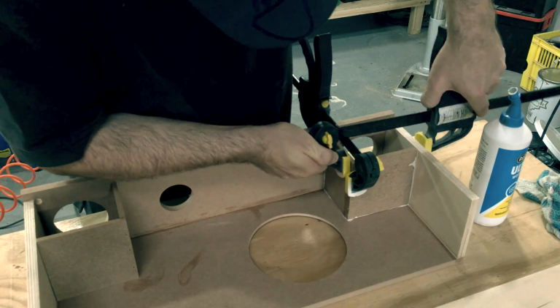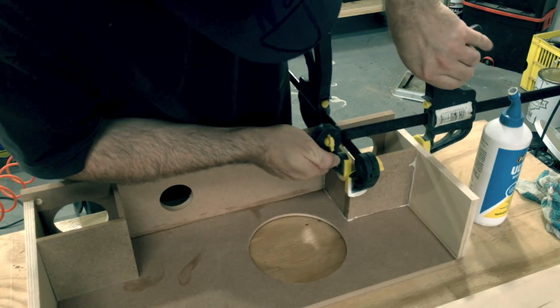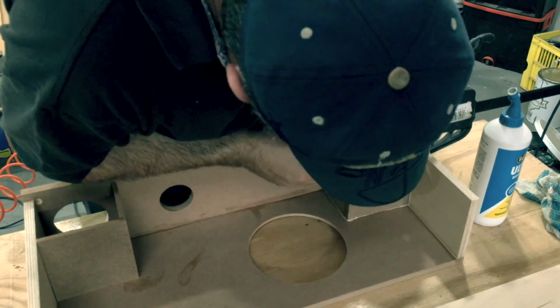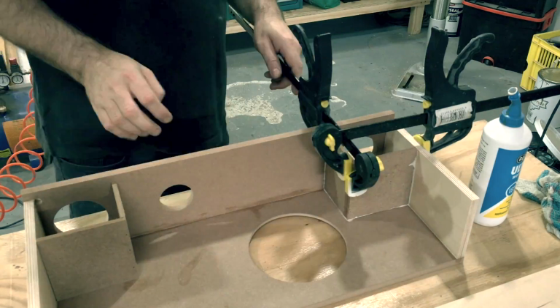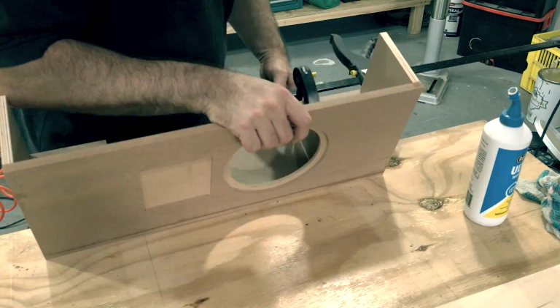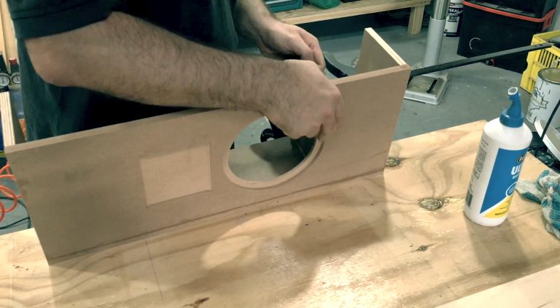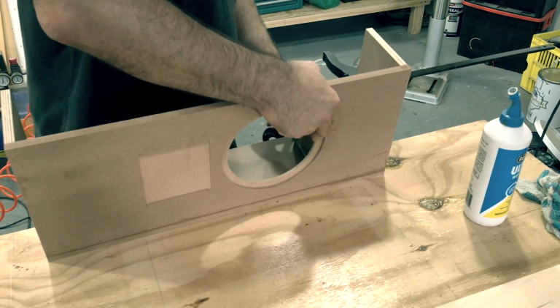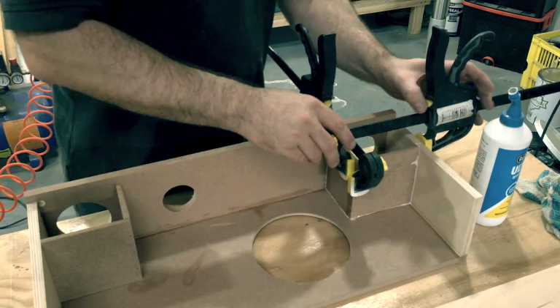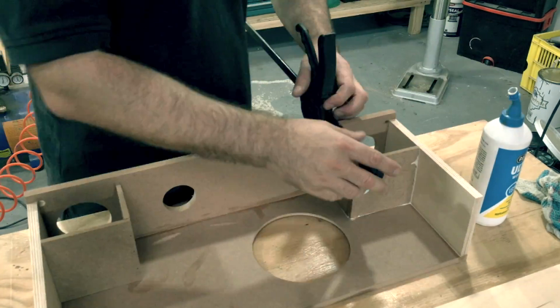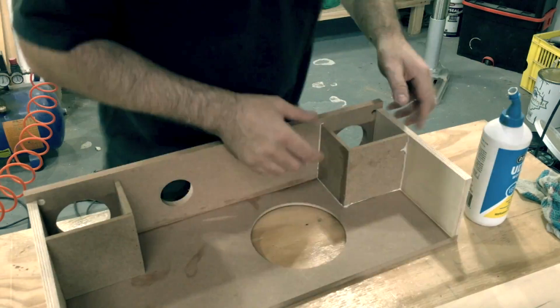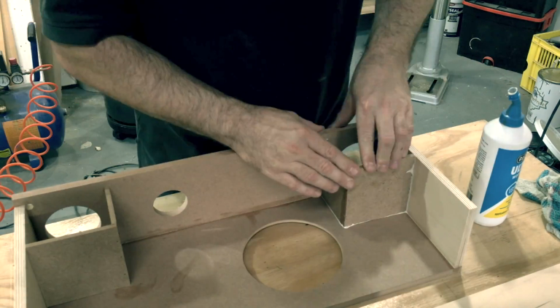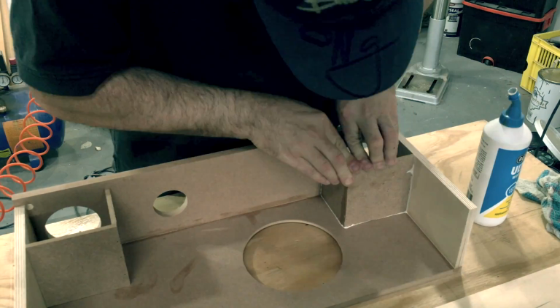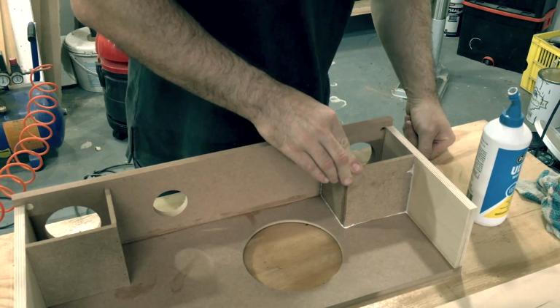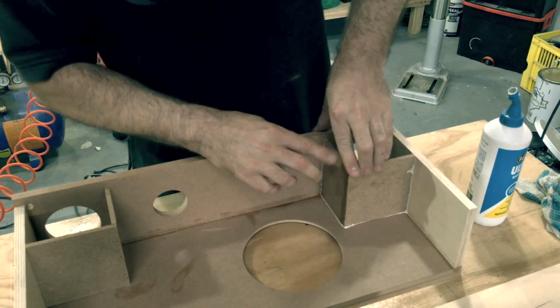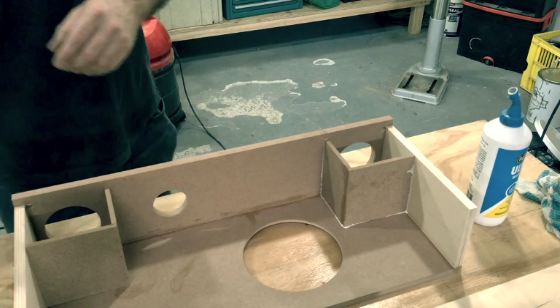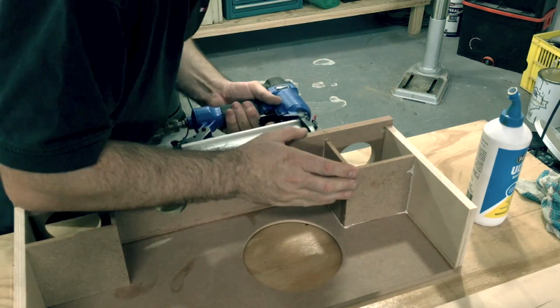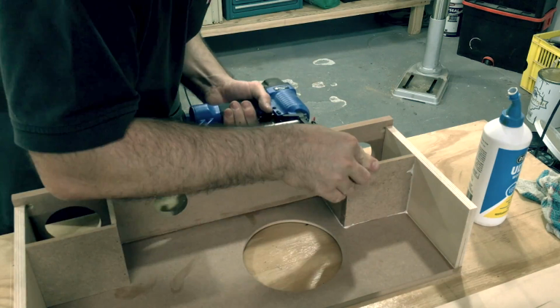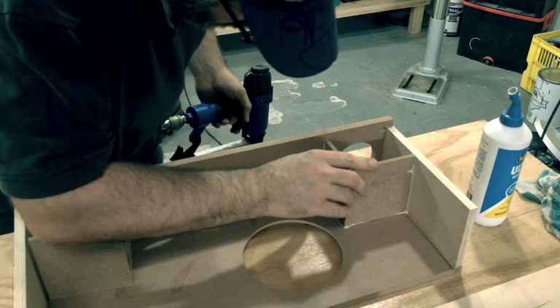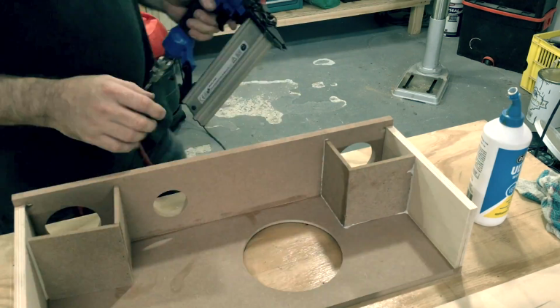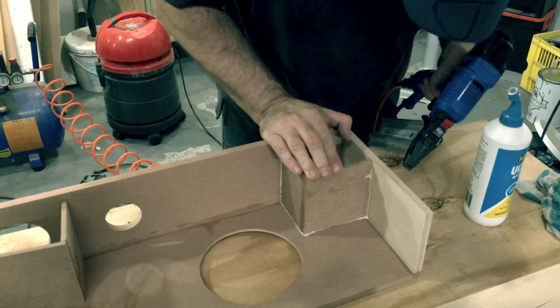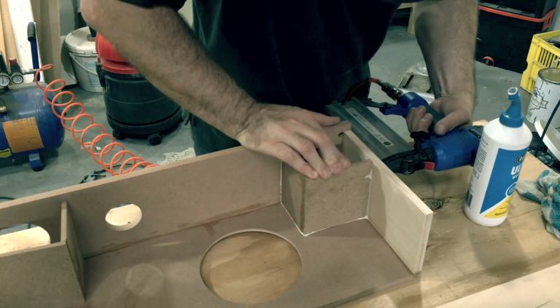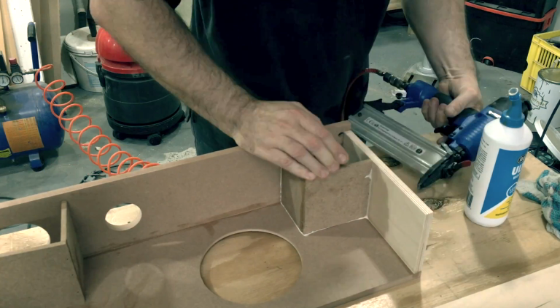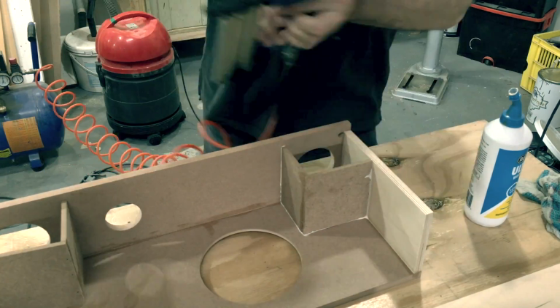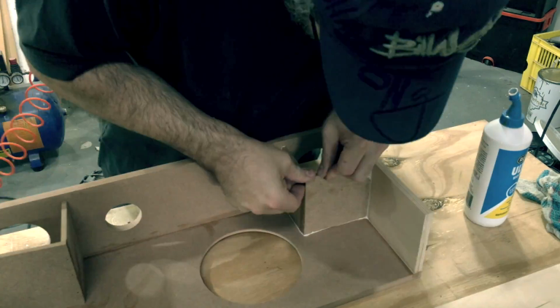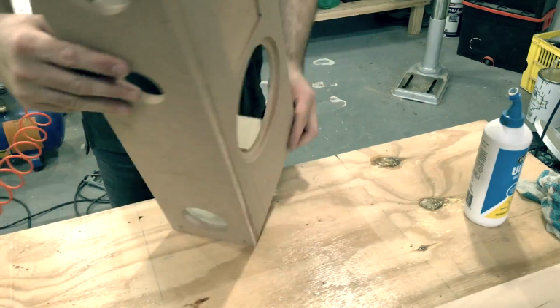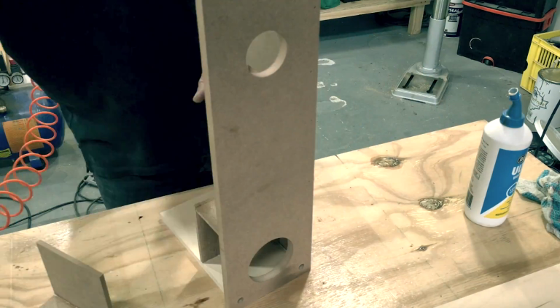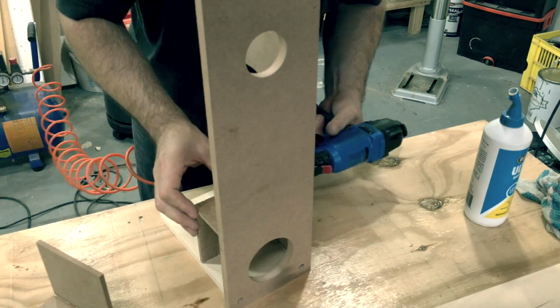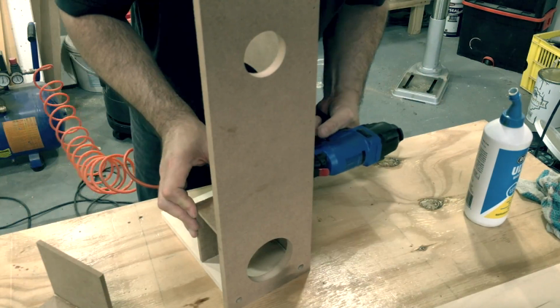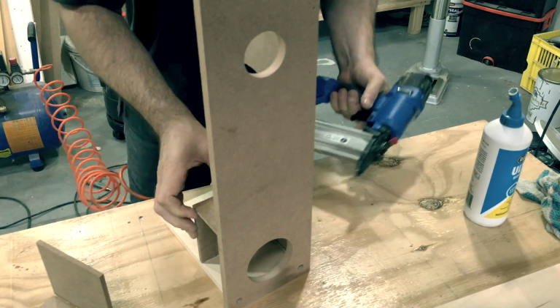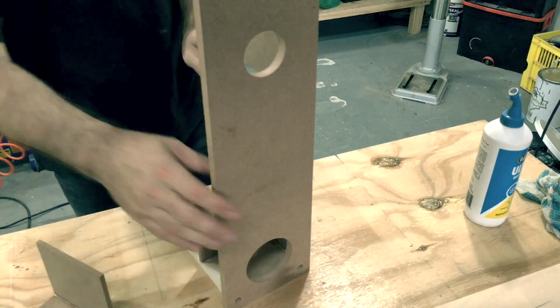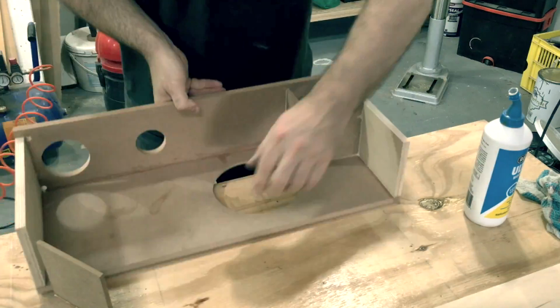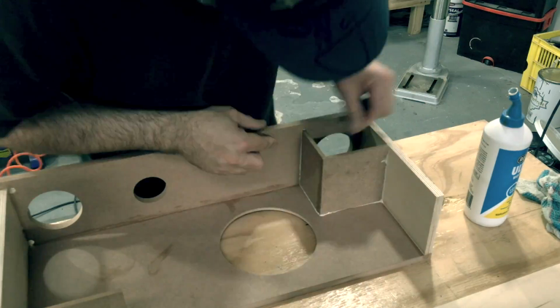You can see here that these quick grip clamps are pretty useless. I resorted to using the nail gun instead. I ended up buying some better F-style clamps later on.